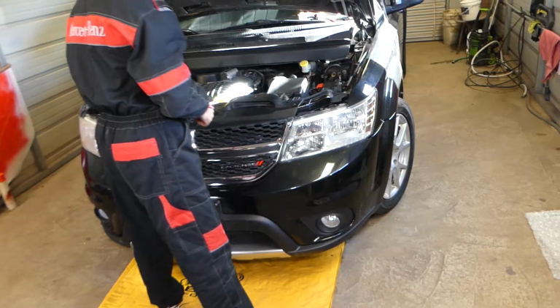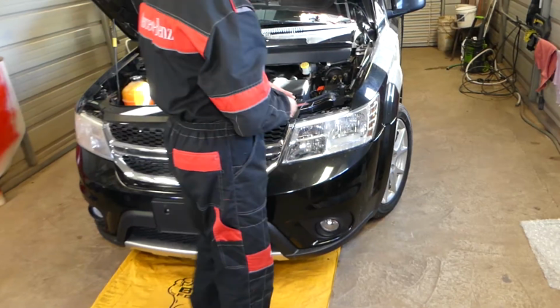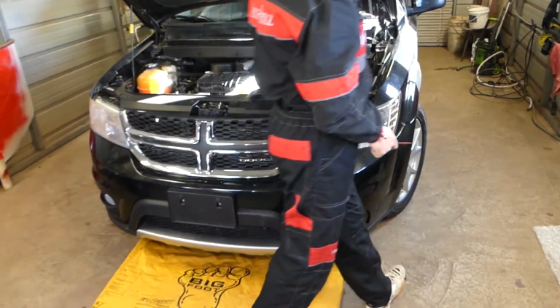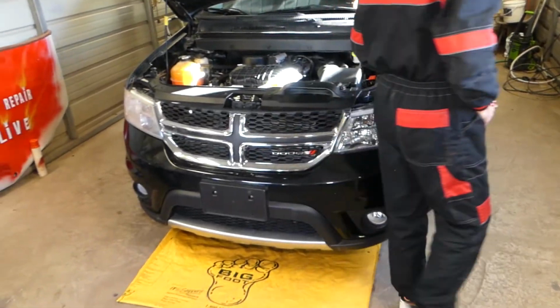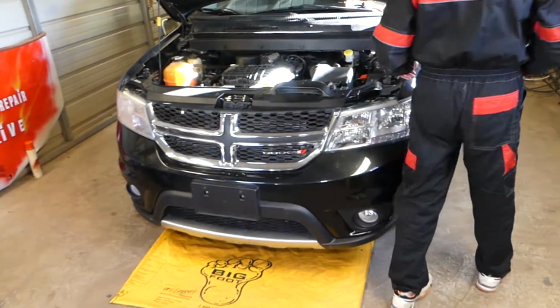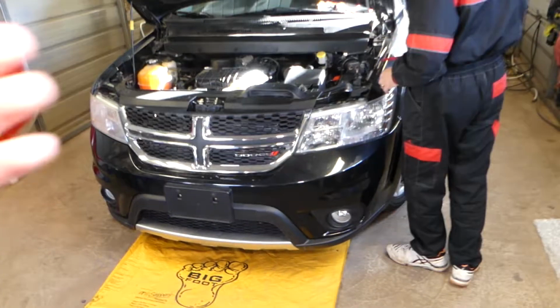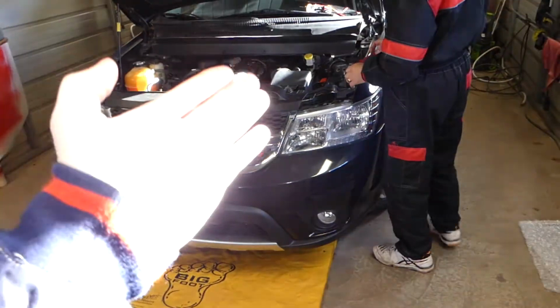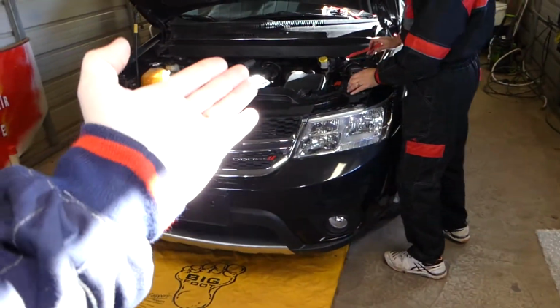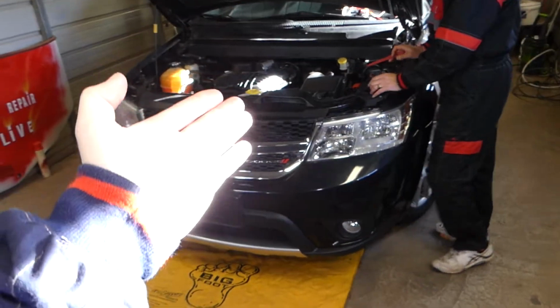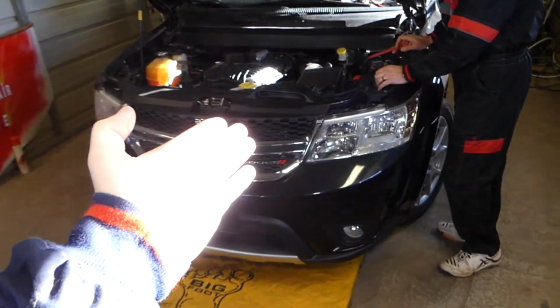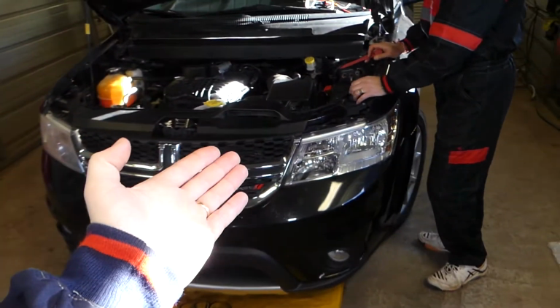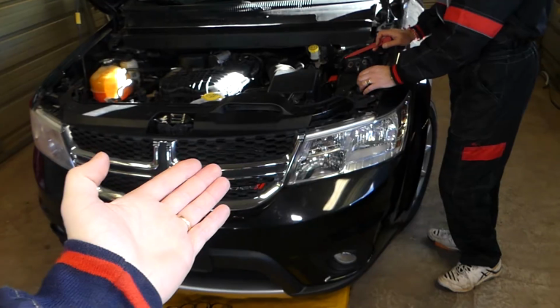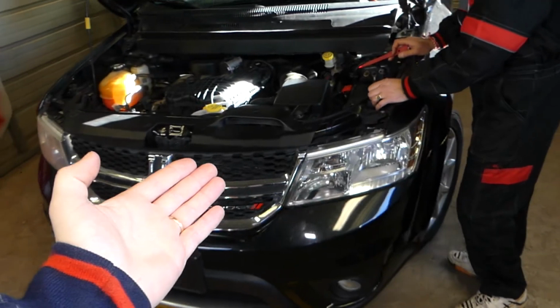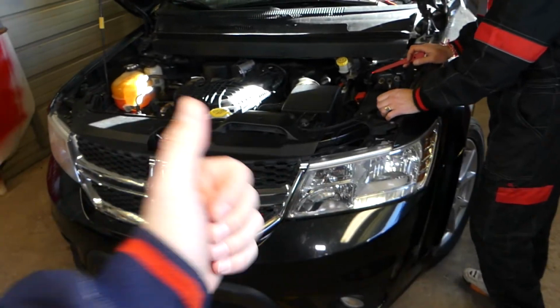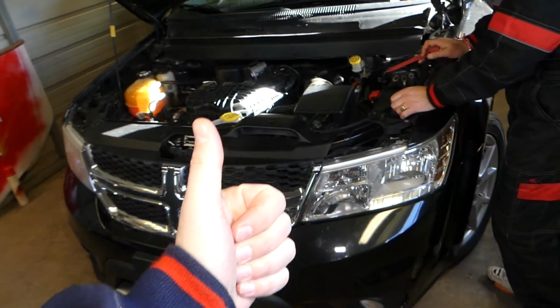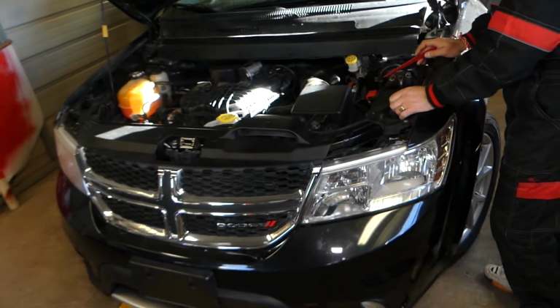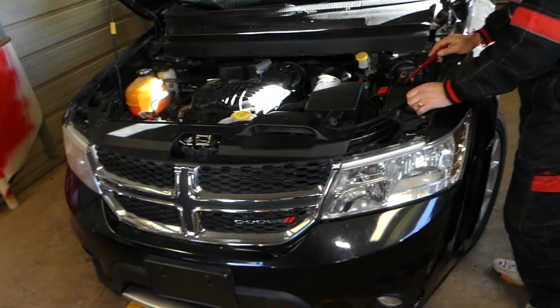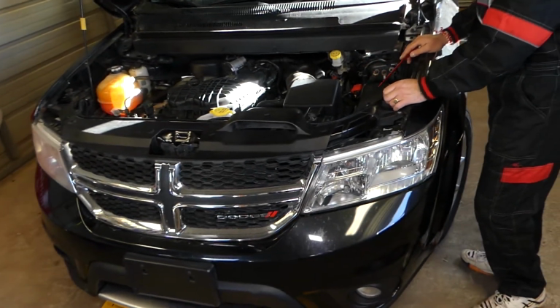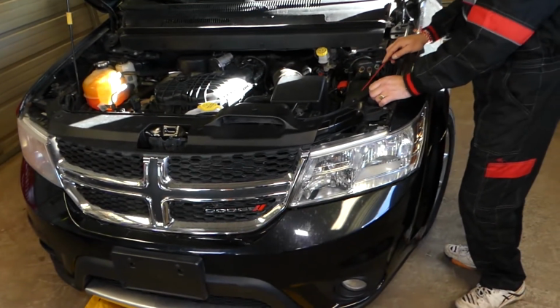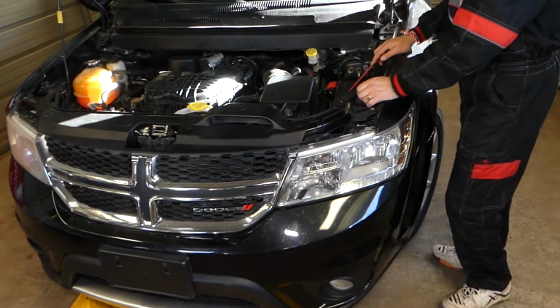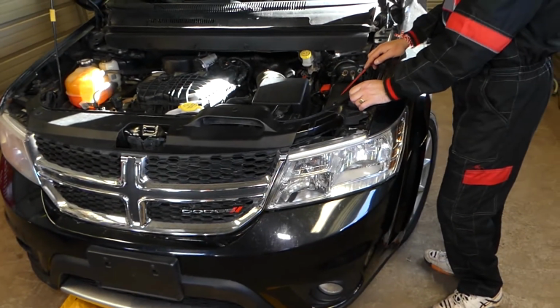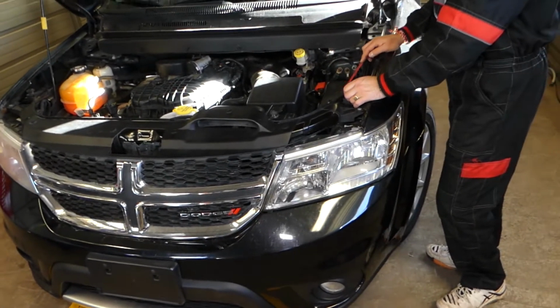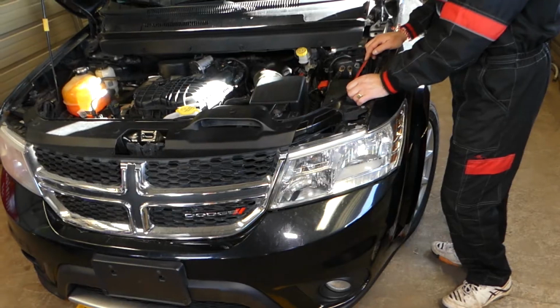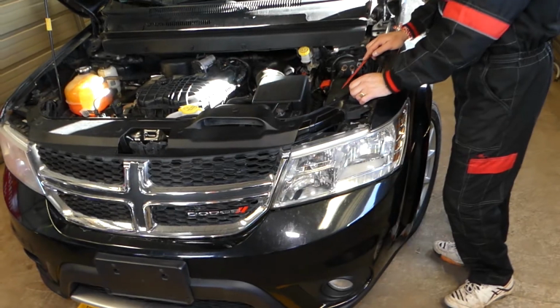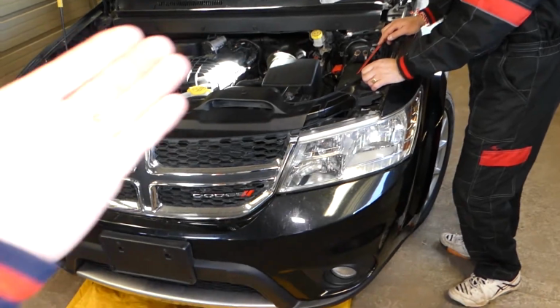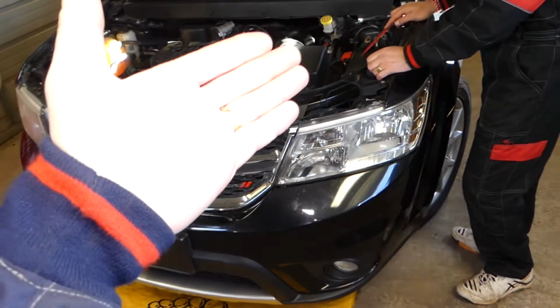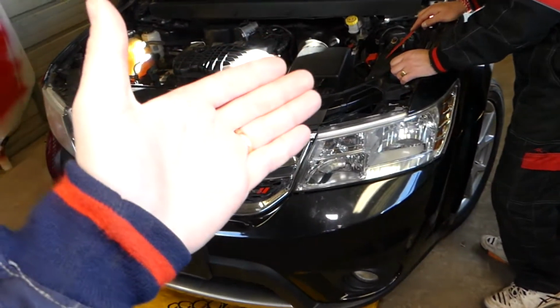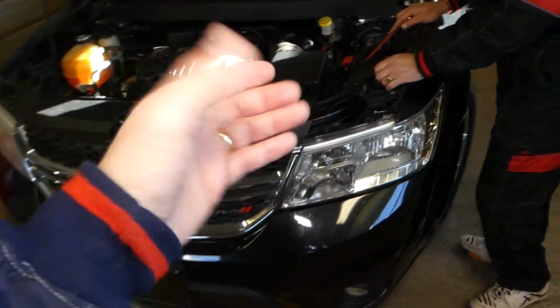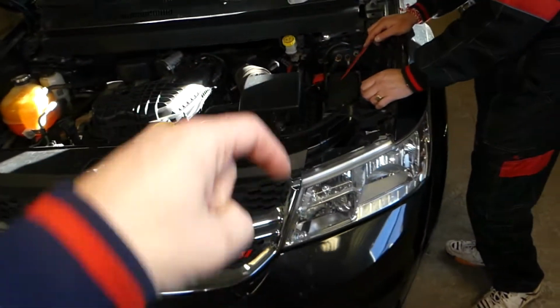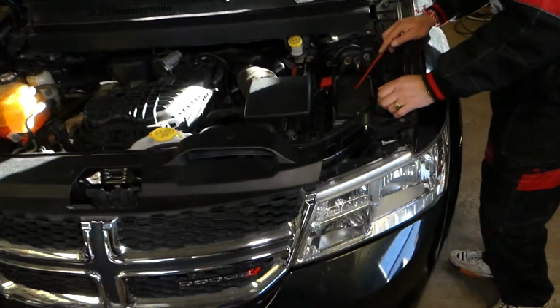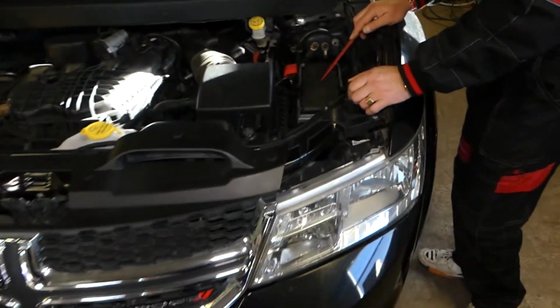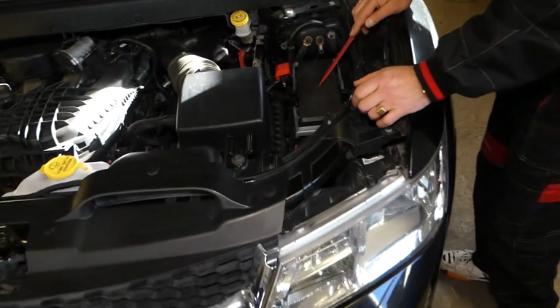Now we'll show you where the fuse is. In addition, we'll have more than 200 videos on a Dodge Journey / Fiat Fremont, so please subscribe to the channel for more videos. All the tools and parts that we use in our videos, including the fuses, will be listed in the description of the video below.